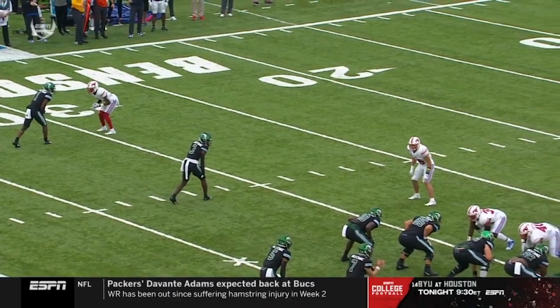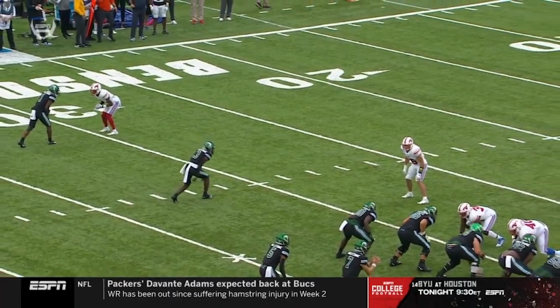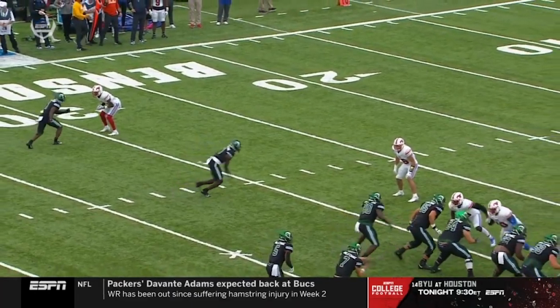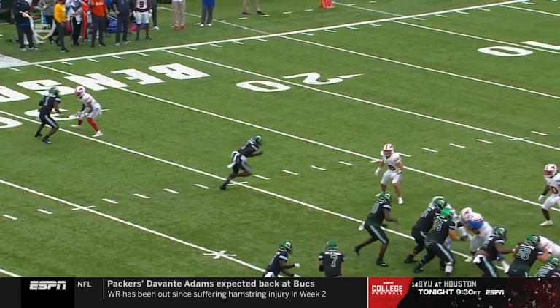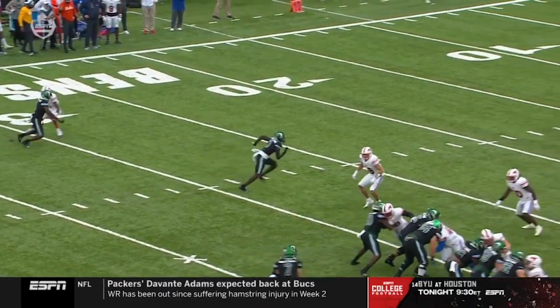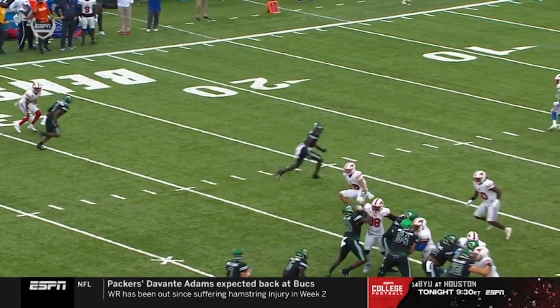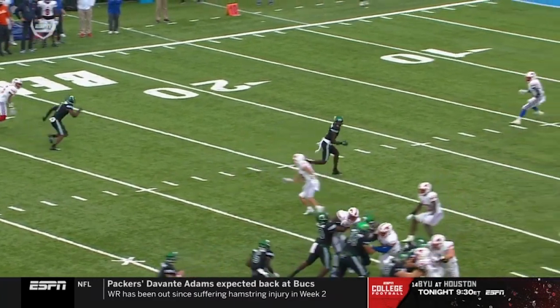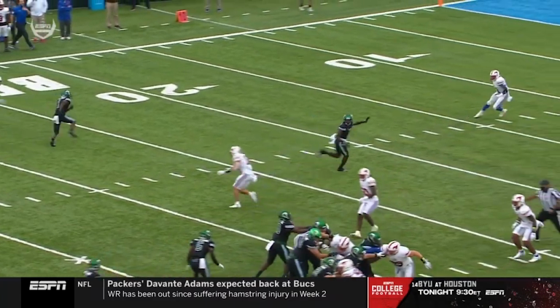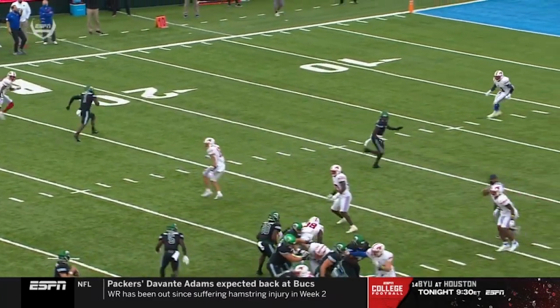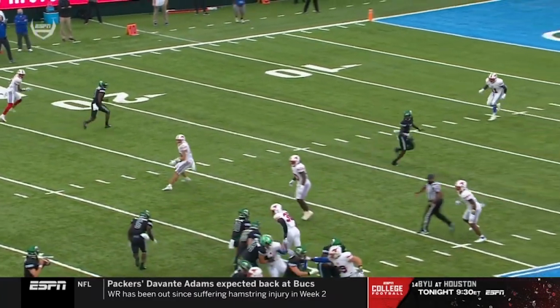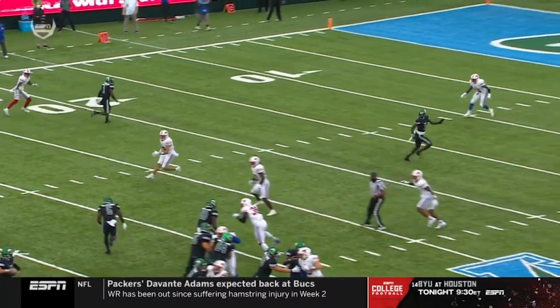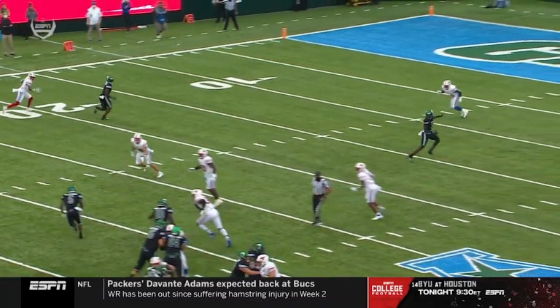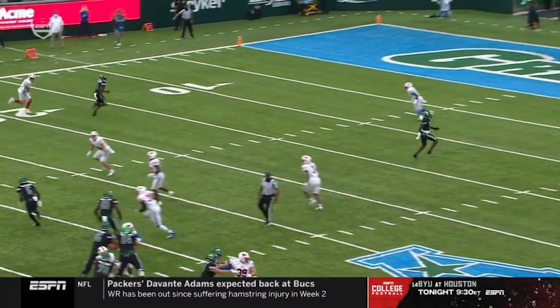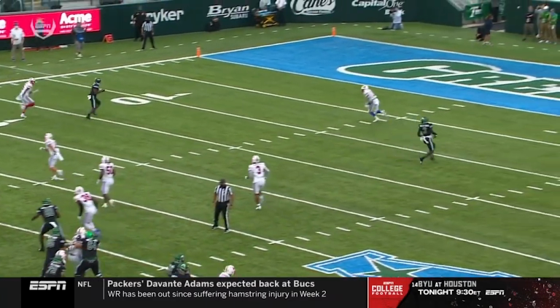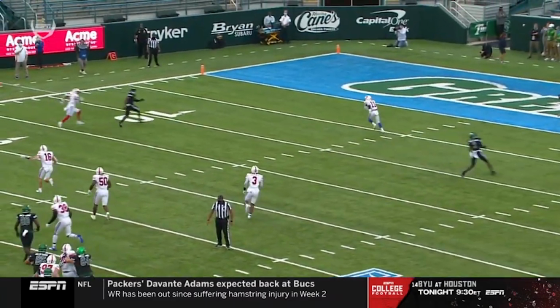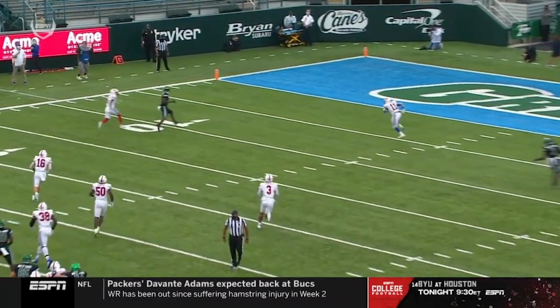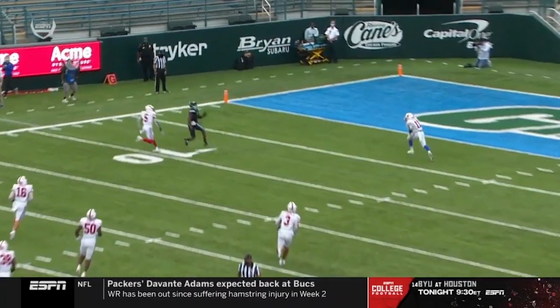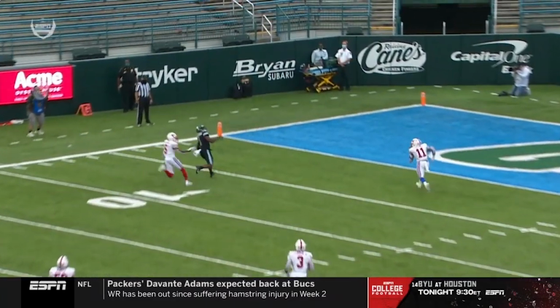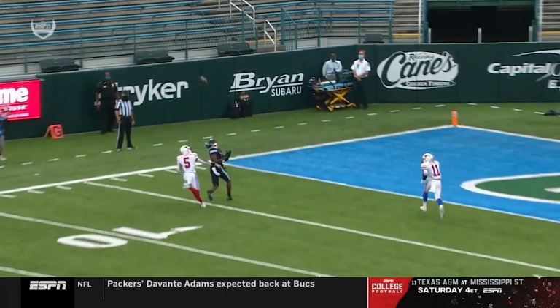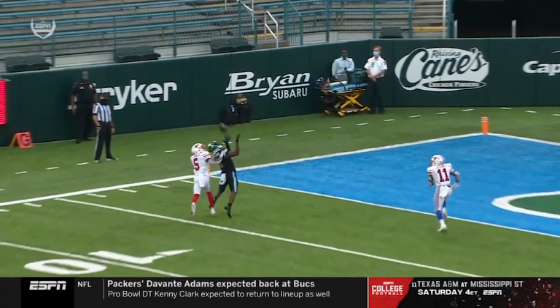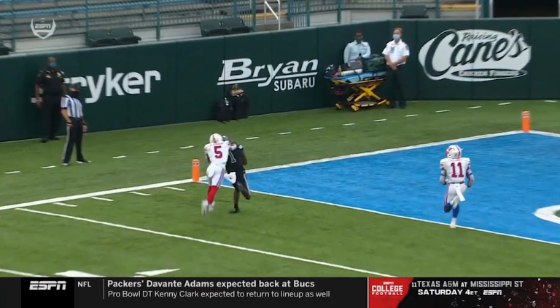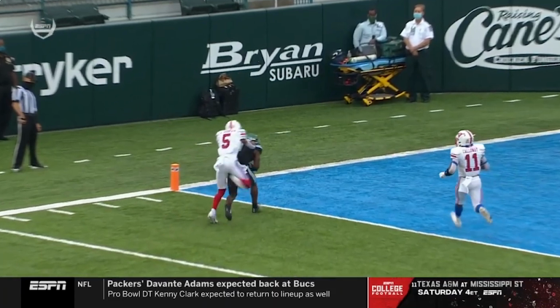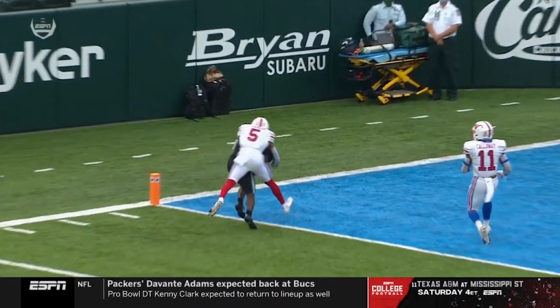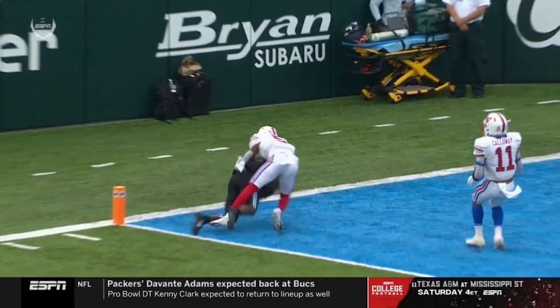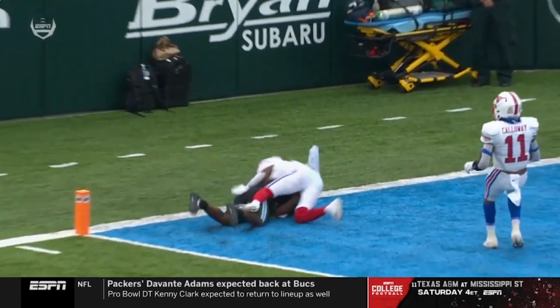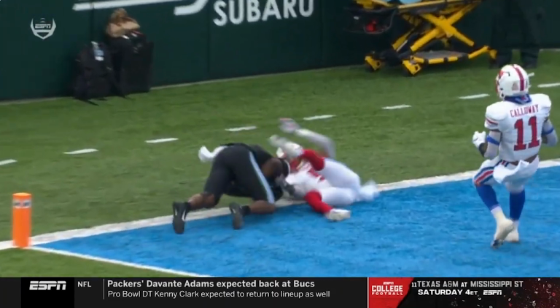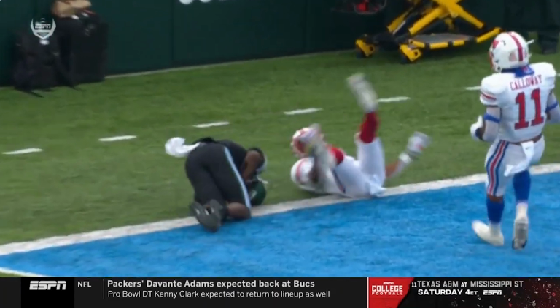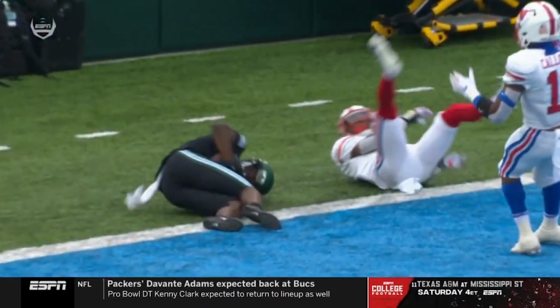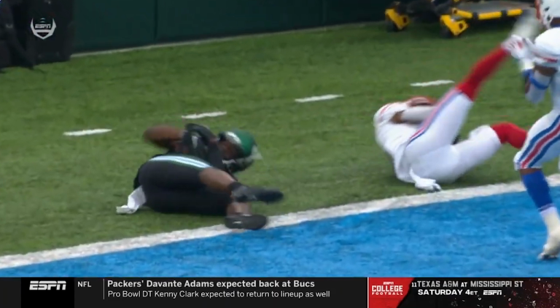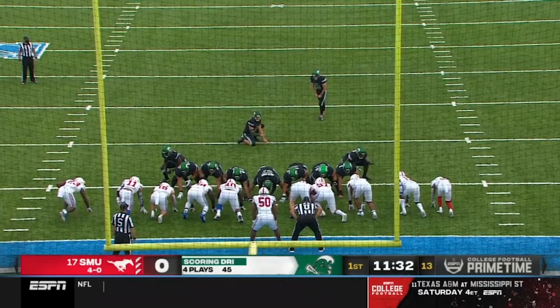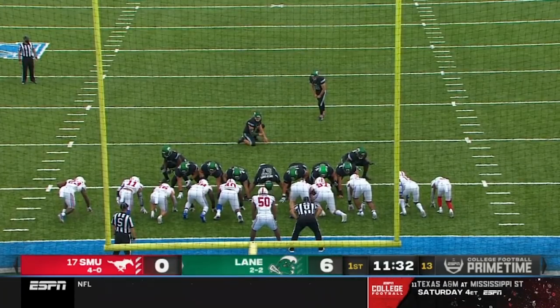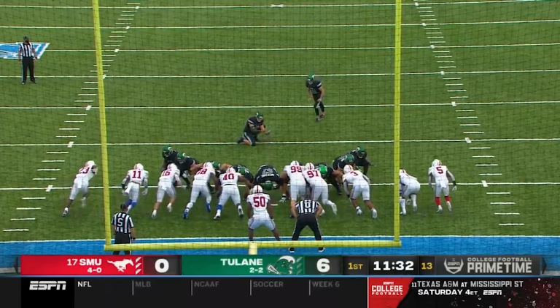Think about this: you get one-on-one on the outside, first and 10 play, you just got the first down, and you throw the ball up. Michael Pratt — you talk about throwing a dime — that by the true freshman.